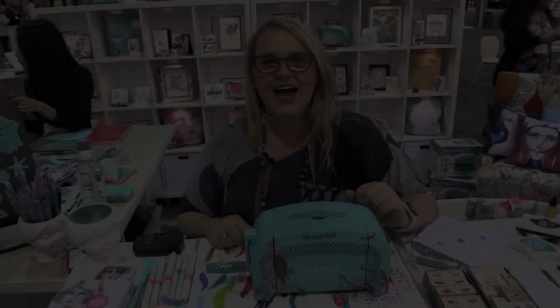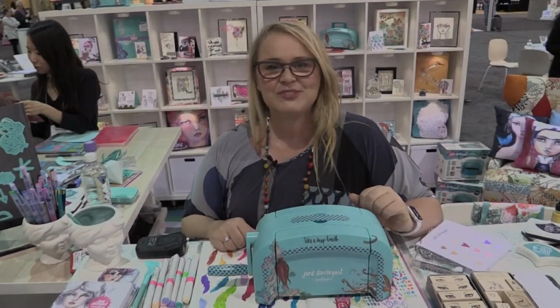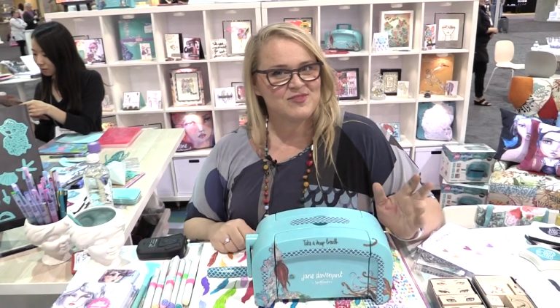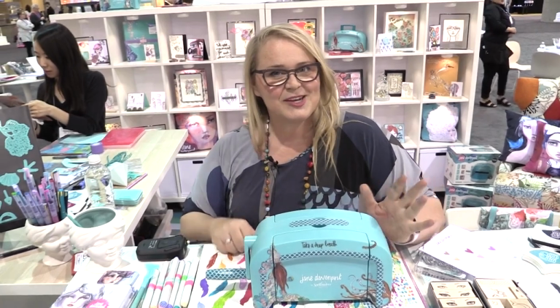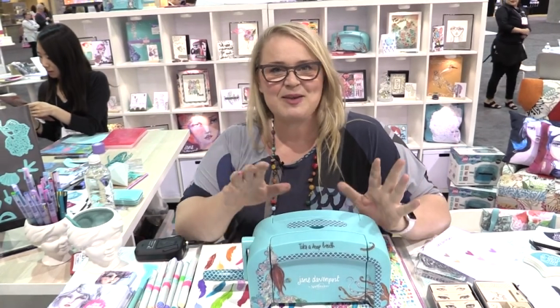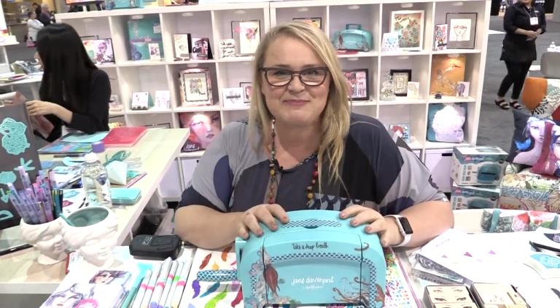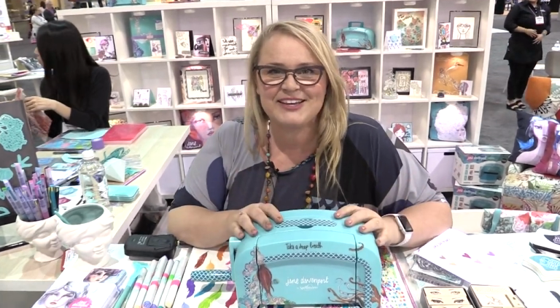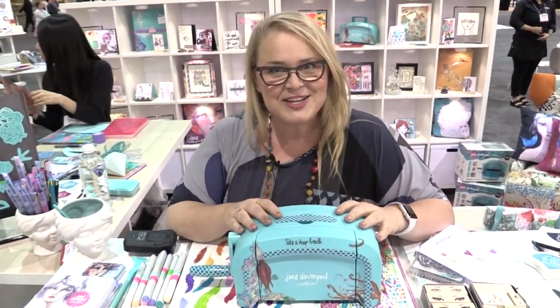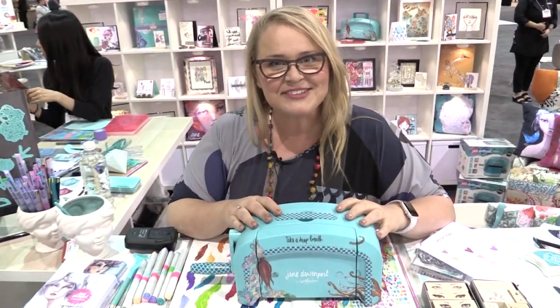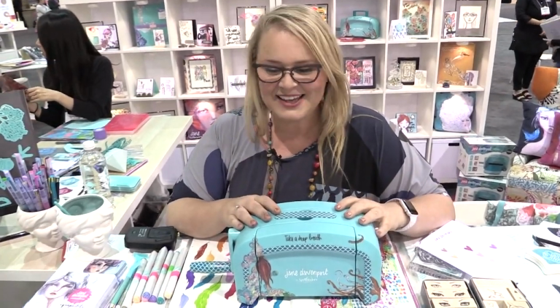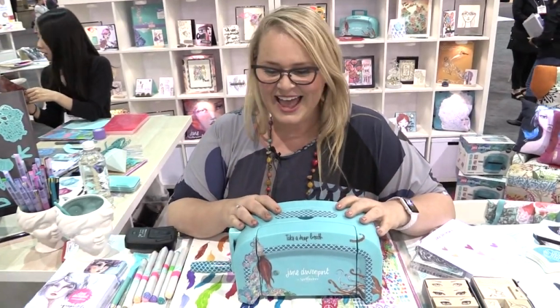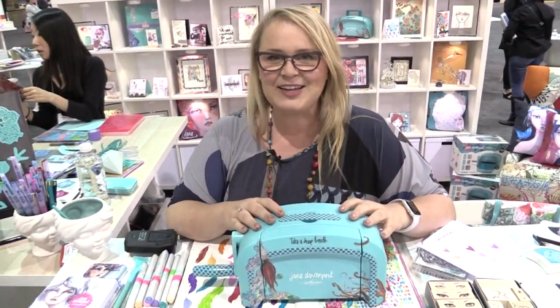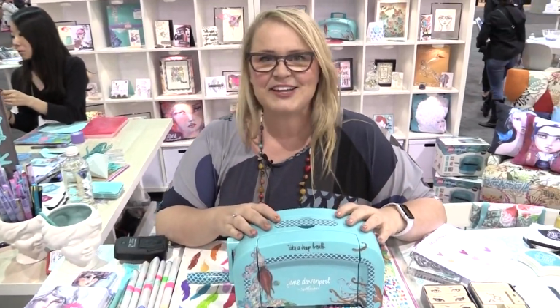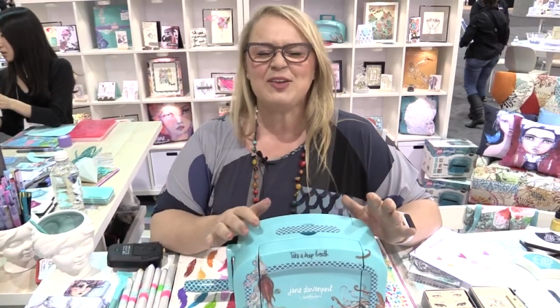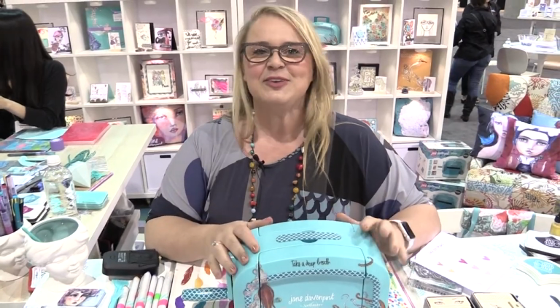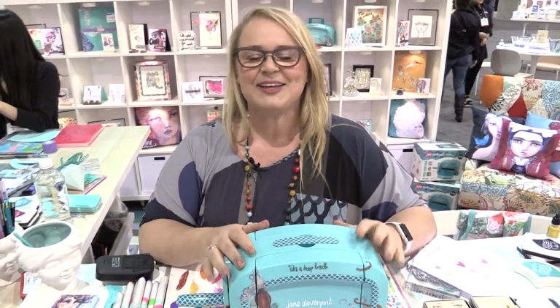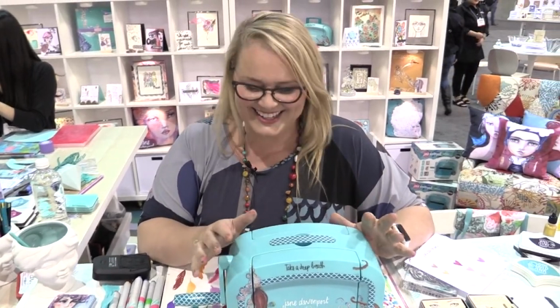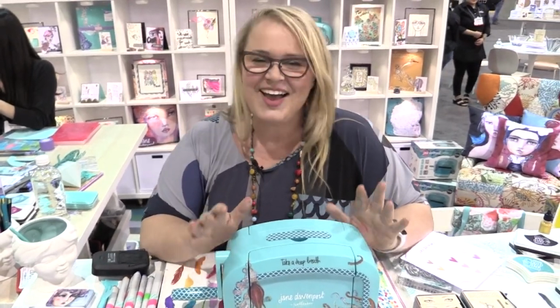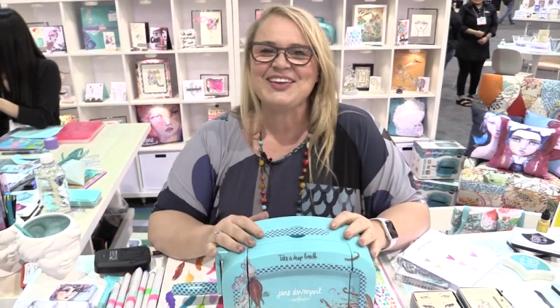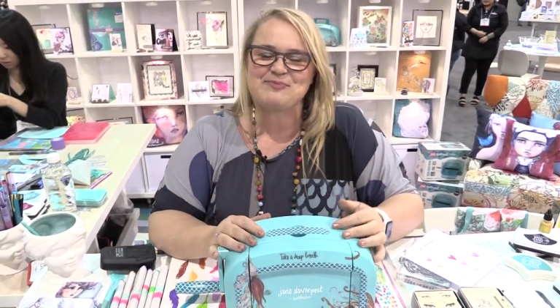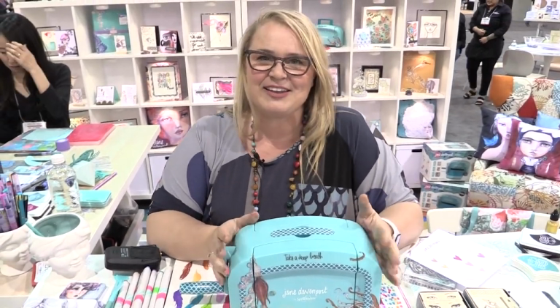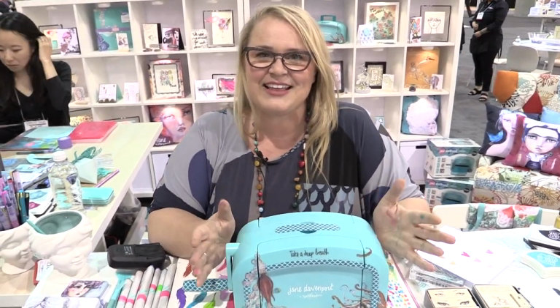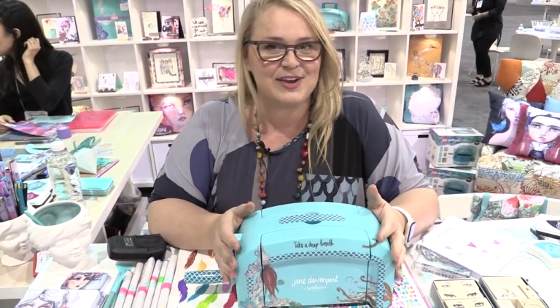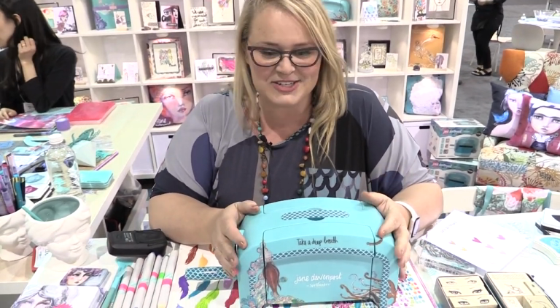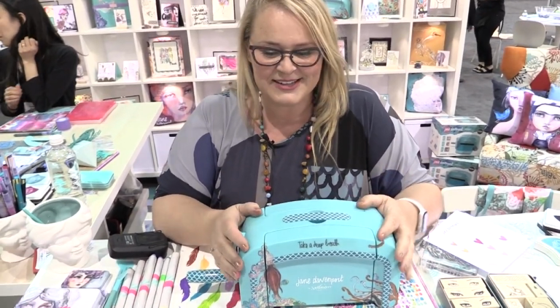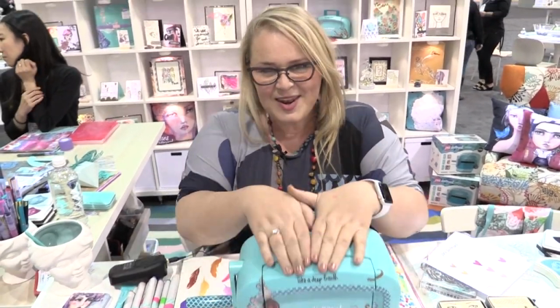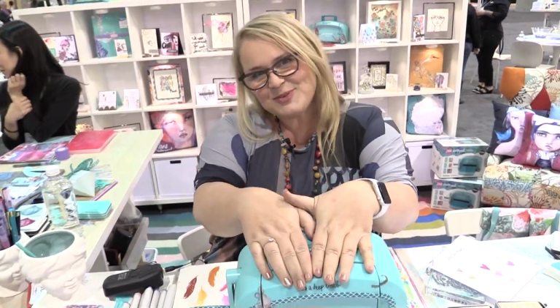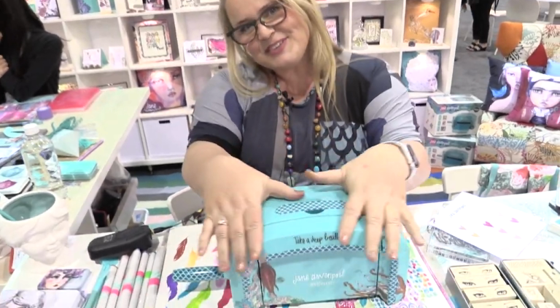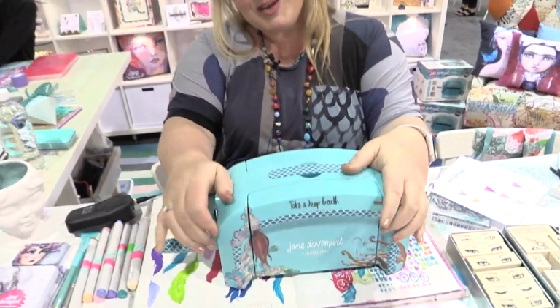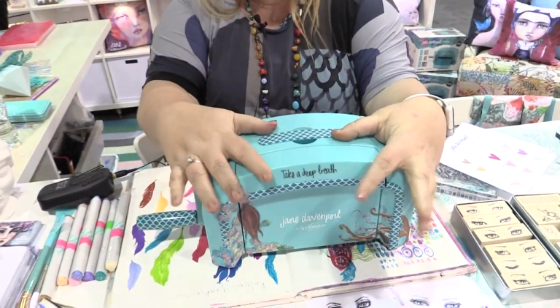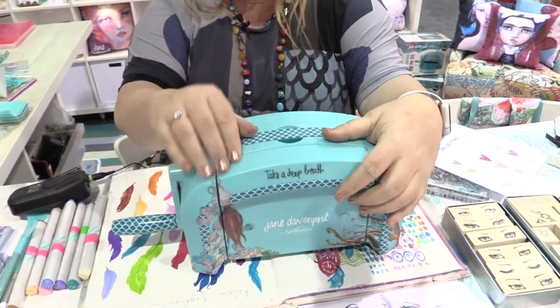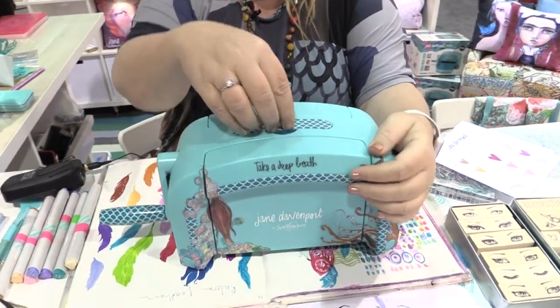I'm Jane Davenport. I'm a mixed media artist and I have a lot of fun. I'm here with Spellbinders at Creativation and I just want to show you some of my new little things I have.